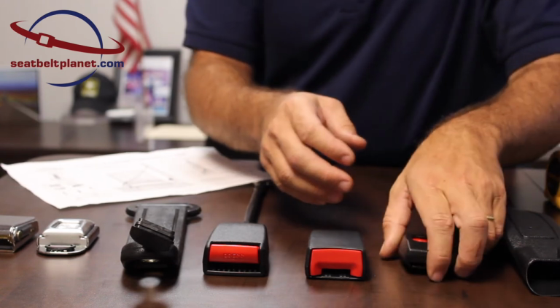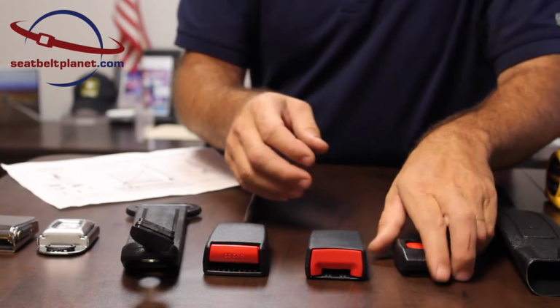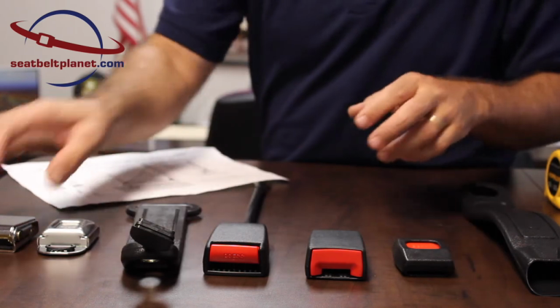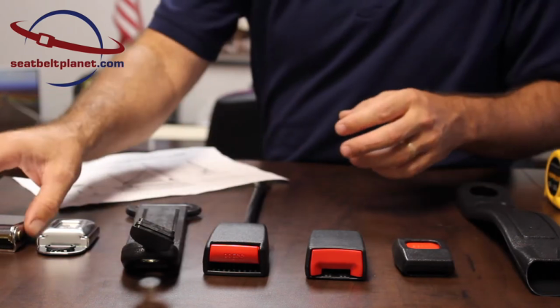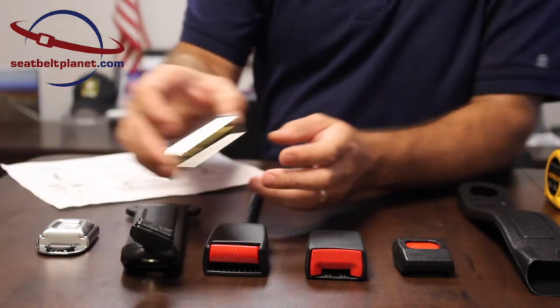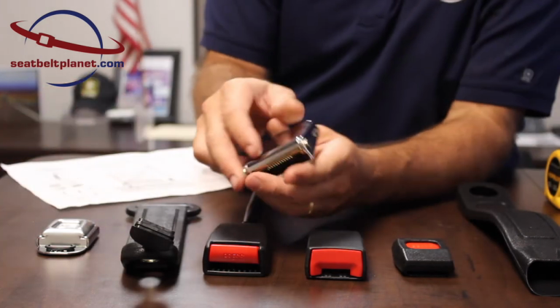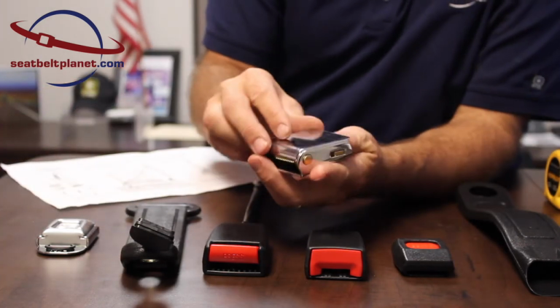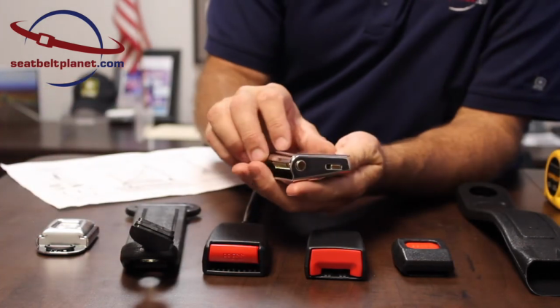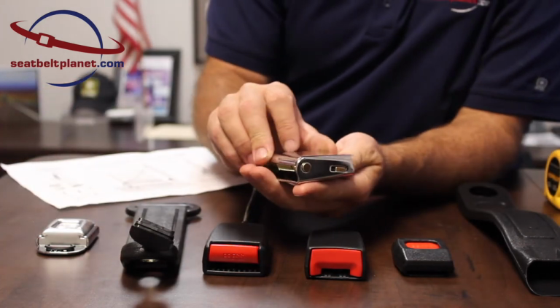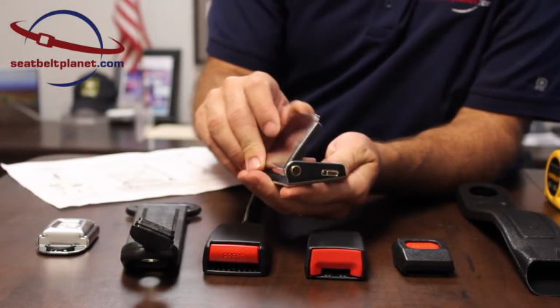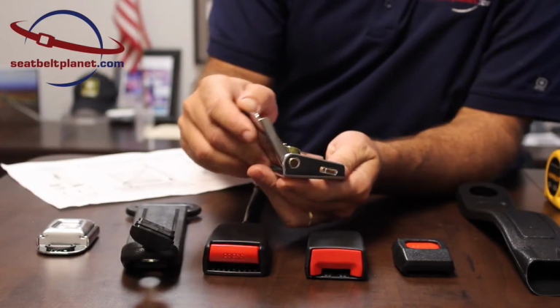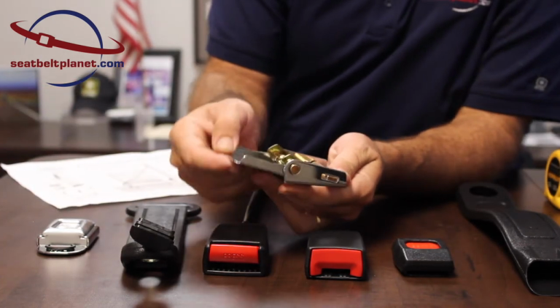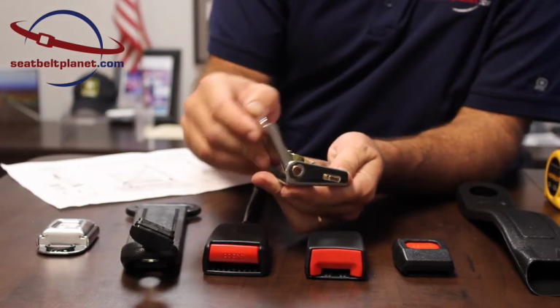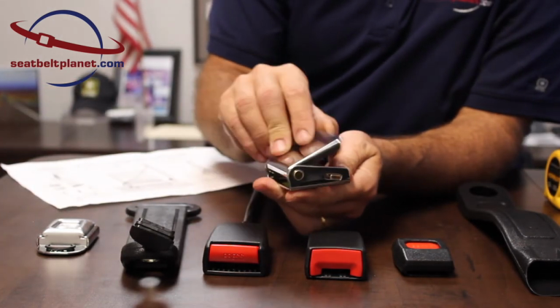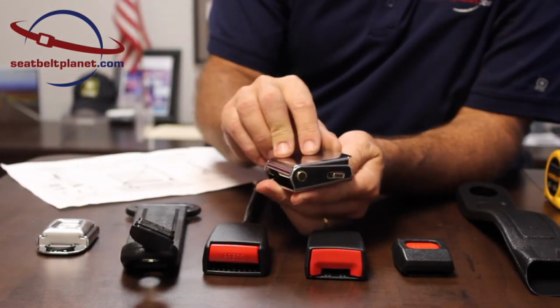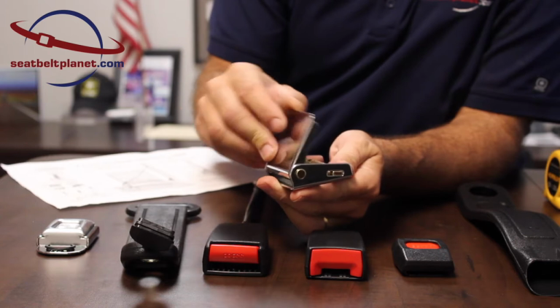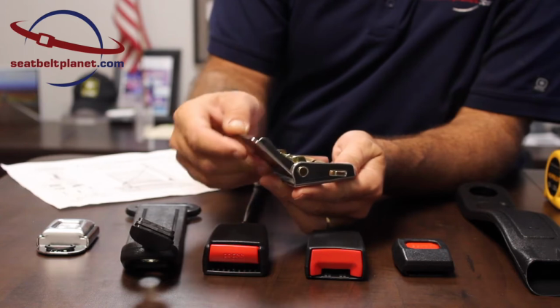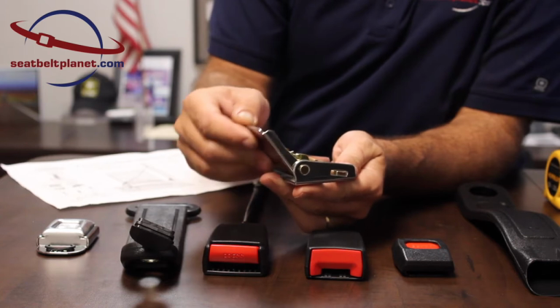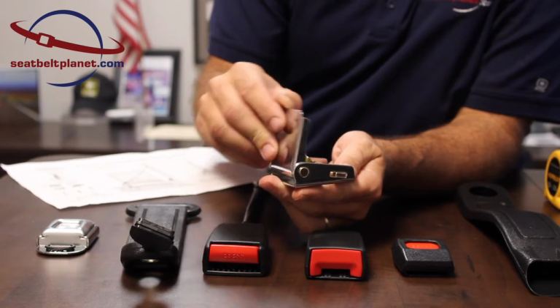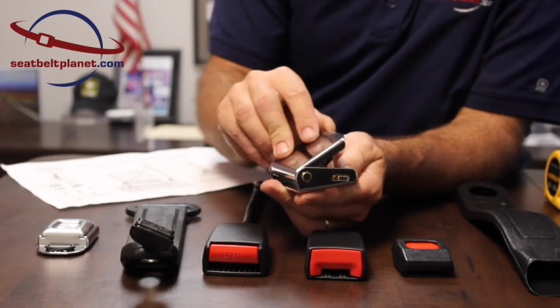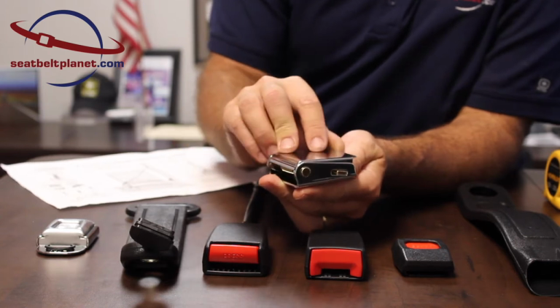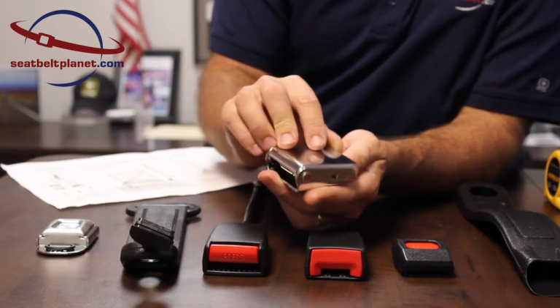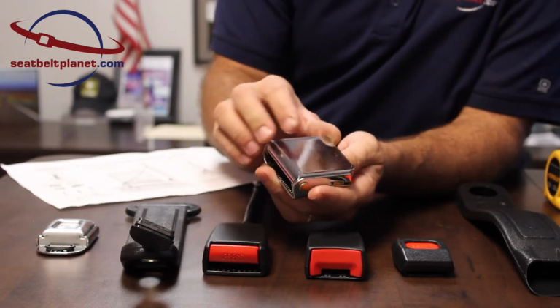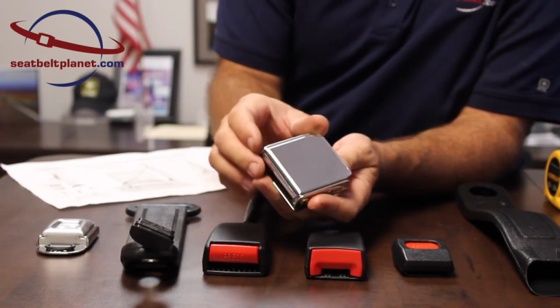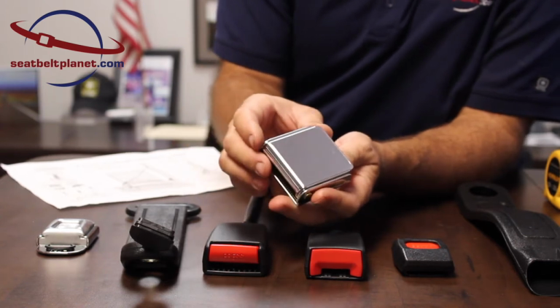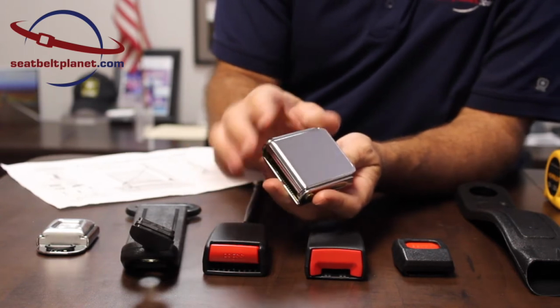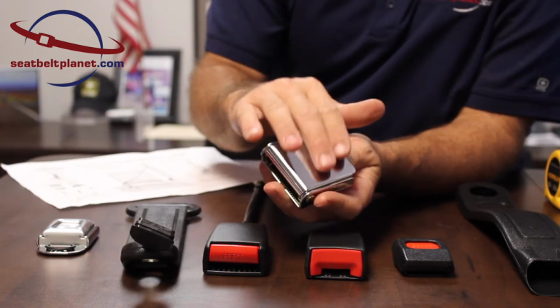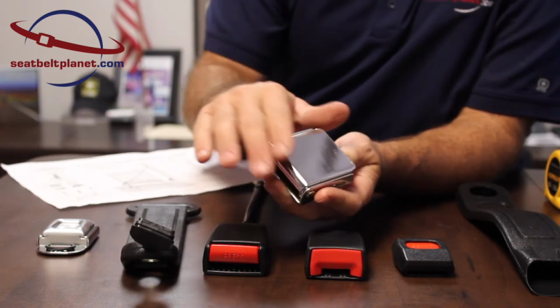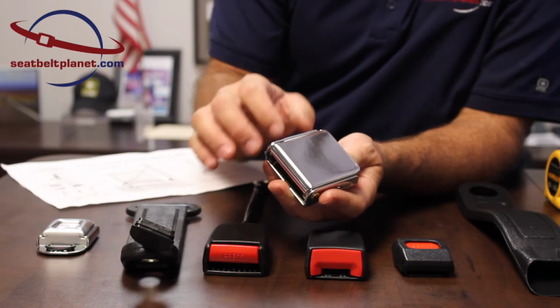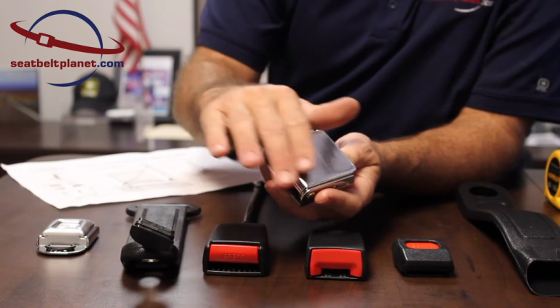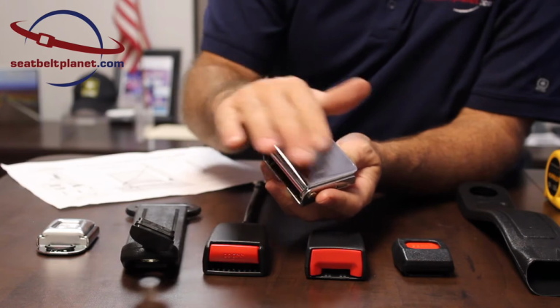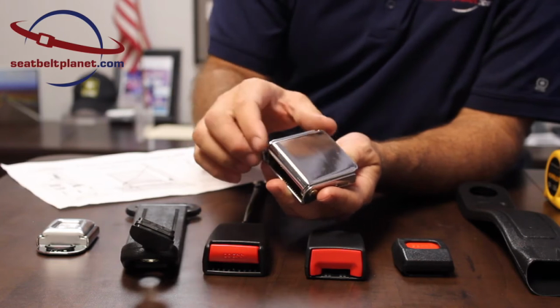The next is a lift latch buckle, which is a little more classic style. You can see this latch lifts up to release the C-Belt during use. These are chrome, and we also have a chrome buckle with a black cover.